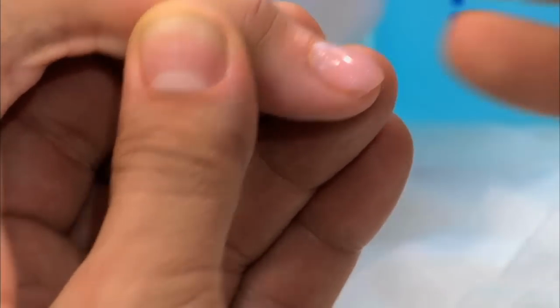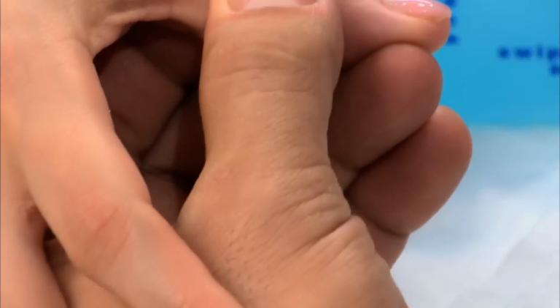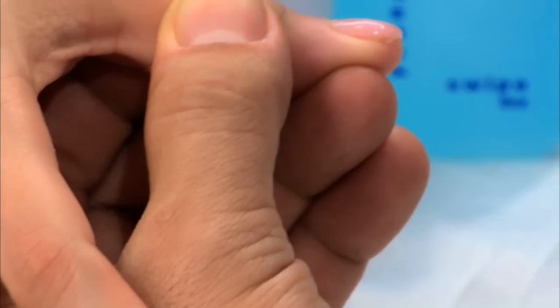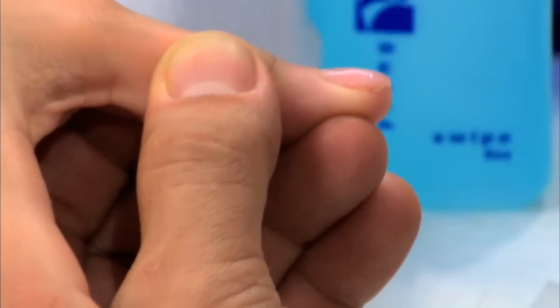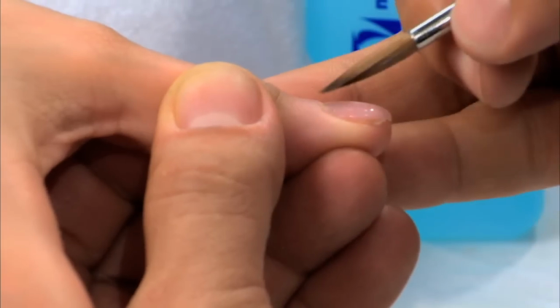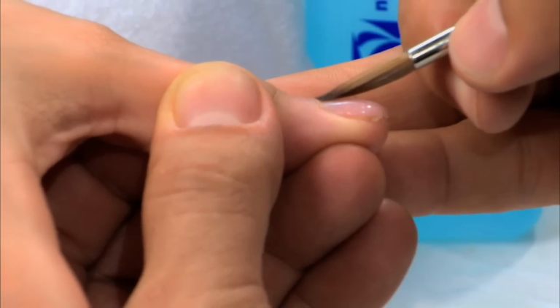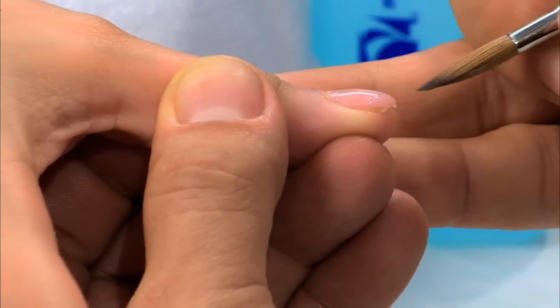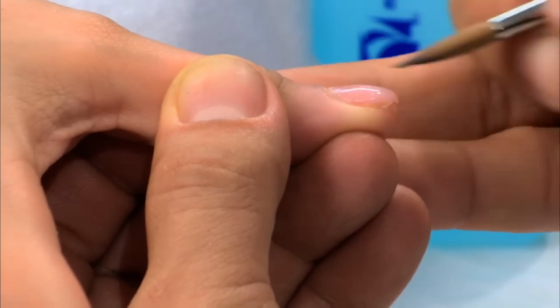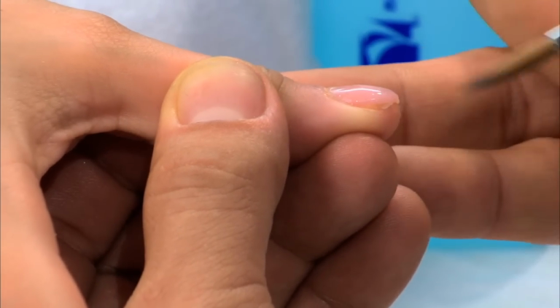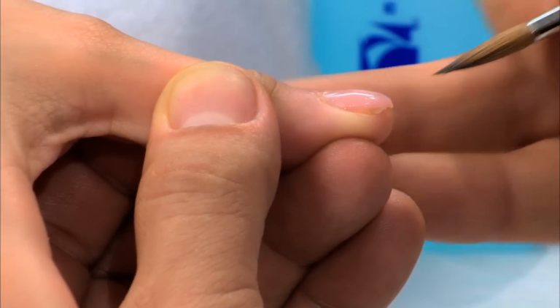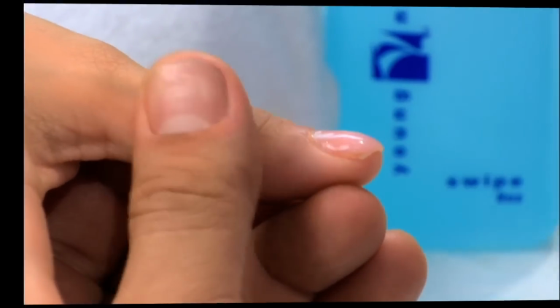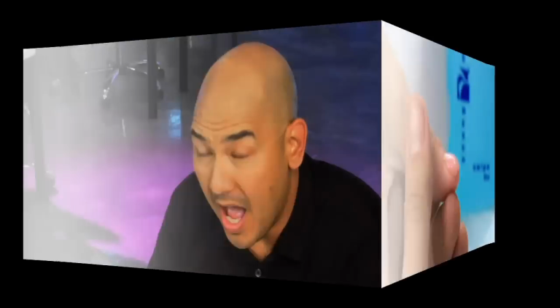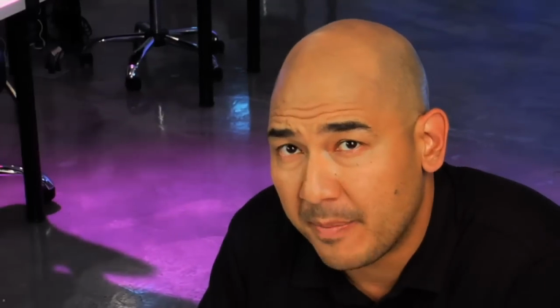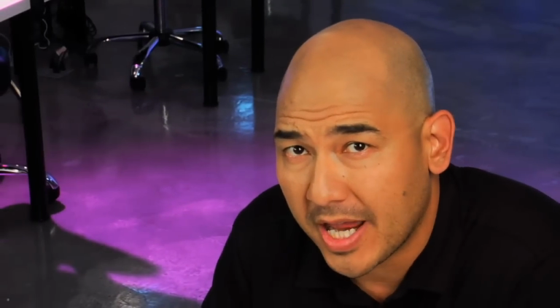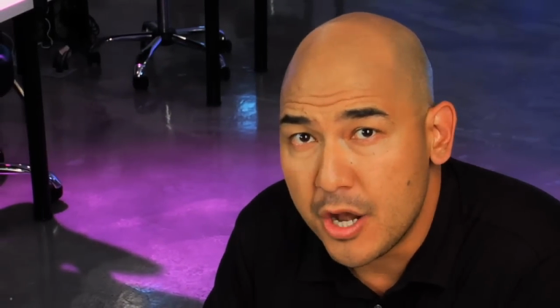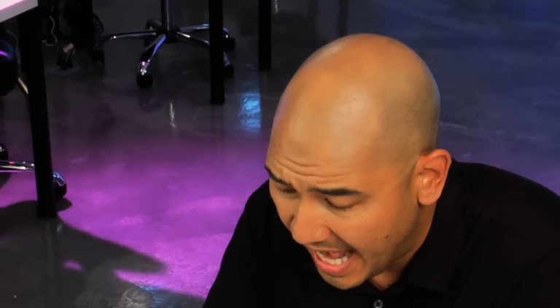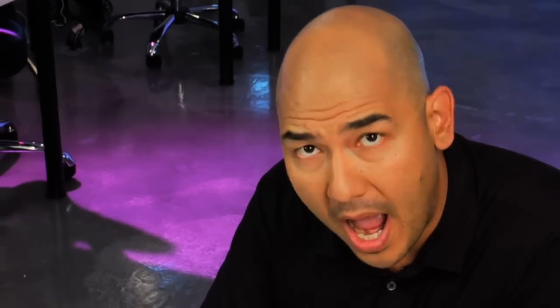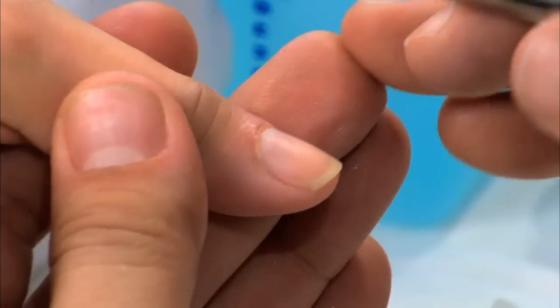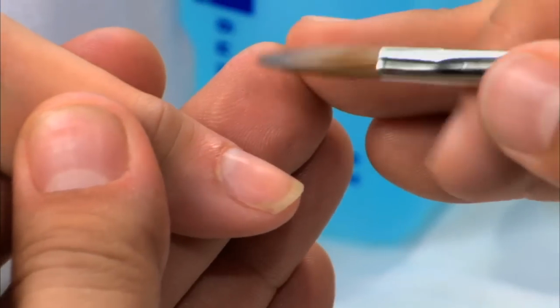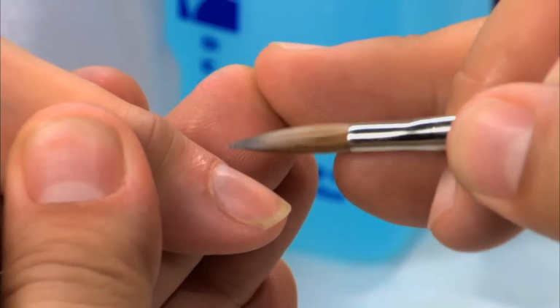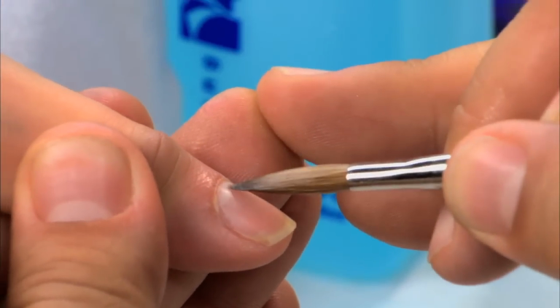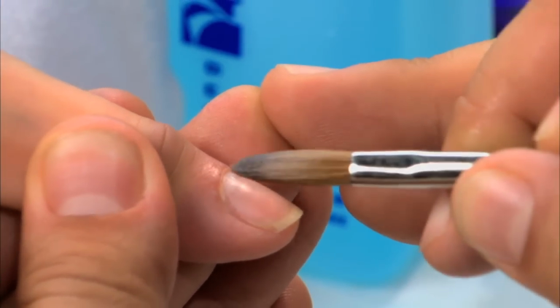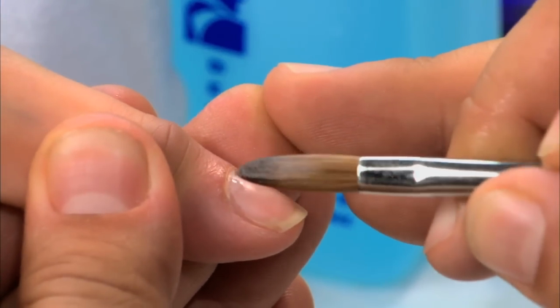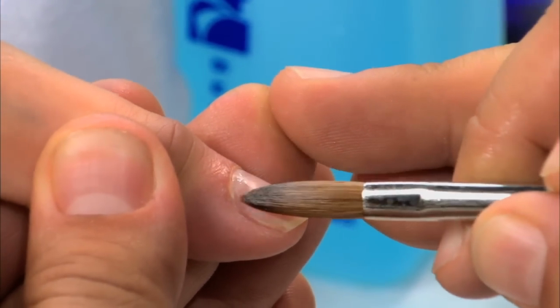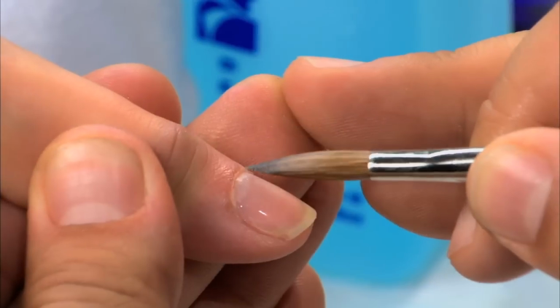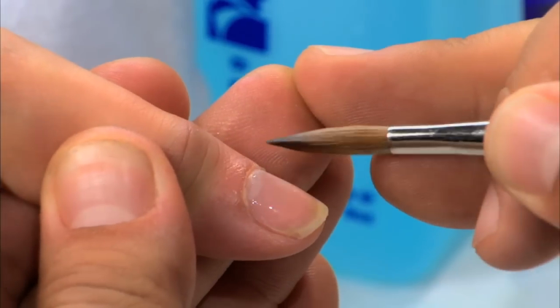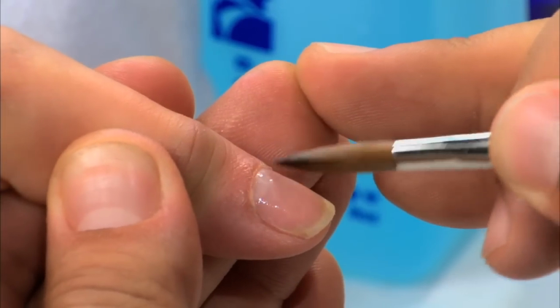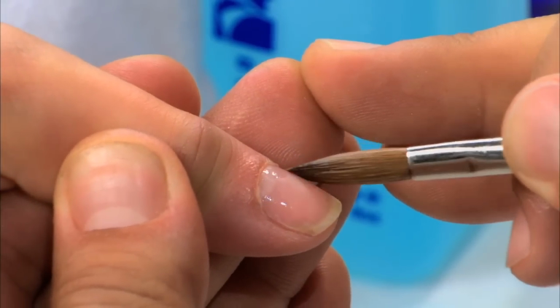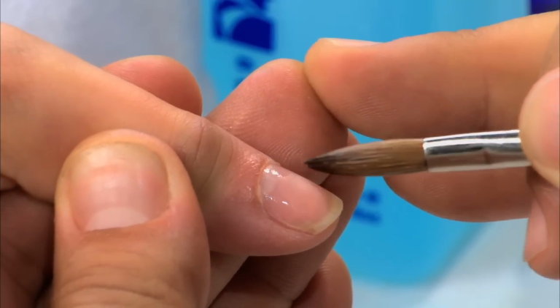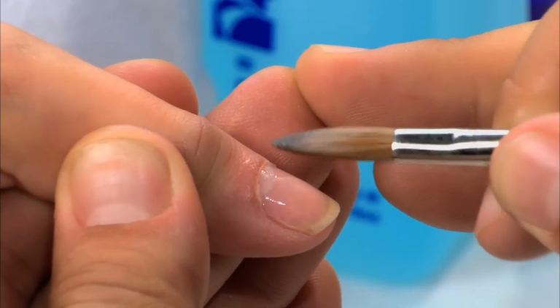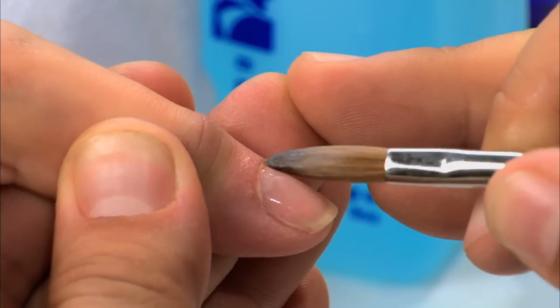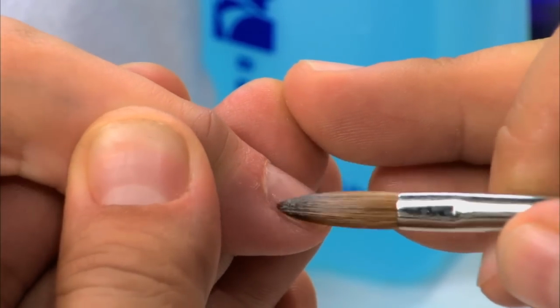If you're looking at the side profile again, notice where the thickness is. Another tip and trick: notice how I actually balance my finger as I am contouring the tip of the brush around the cuticle area.